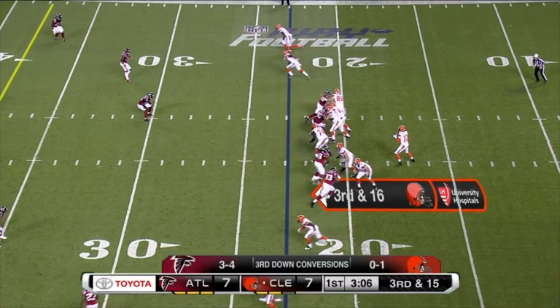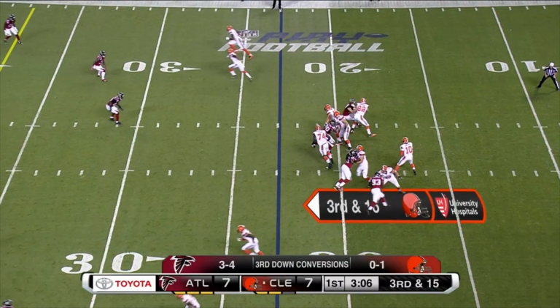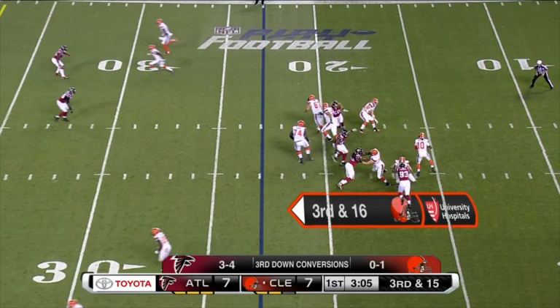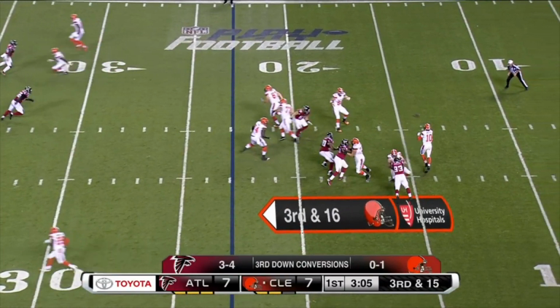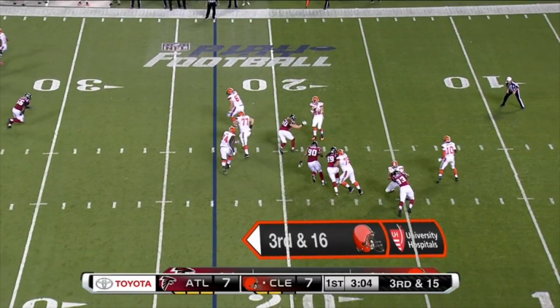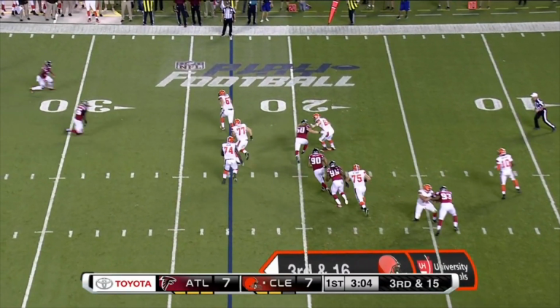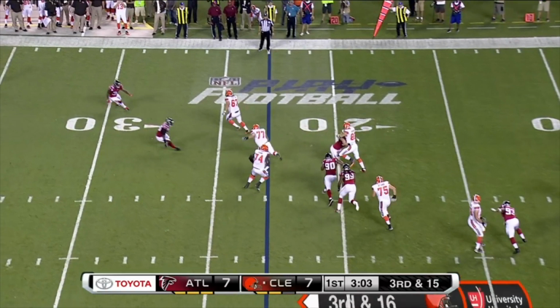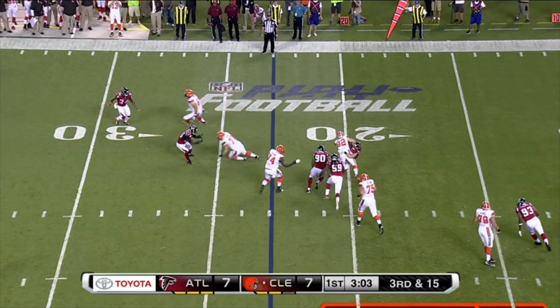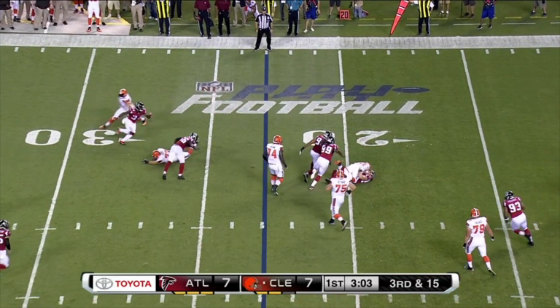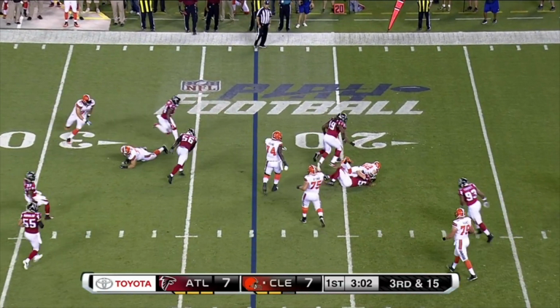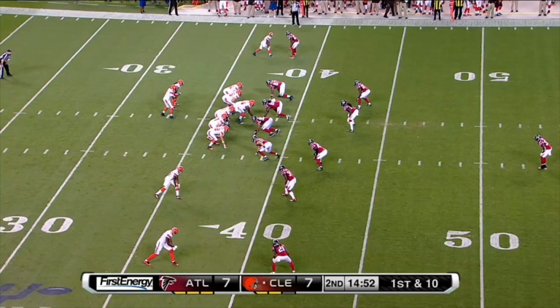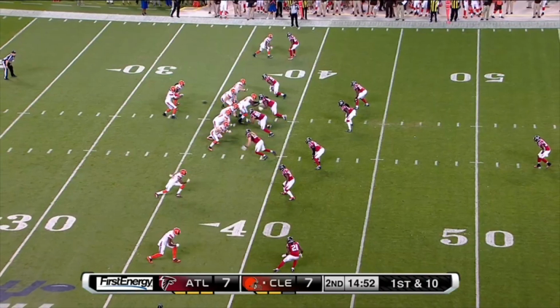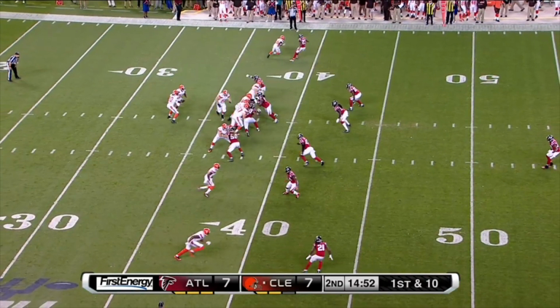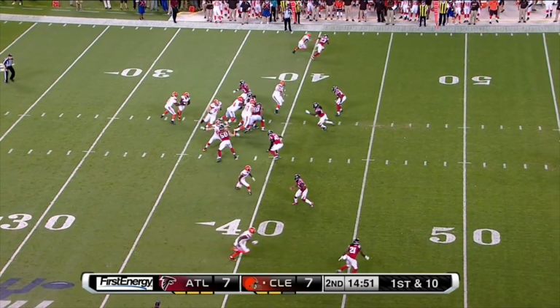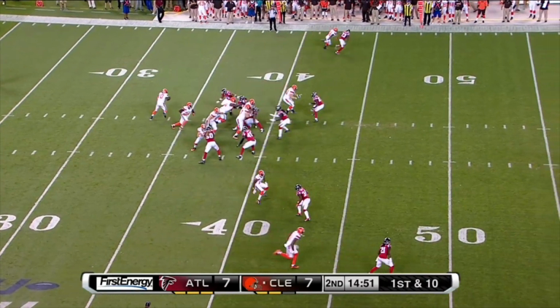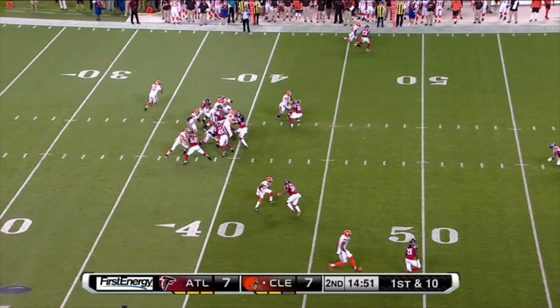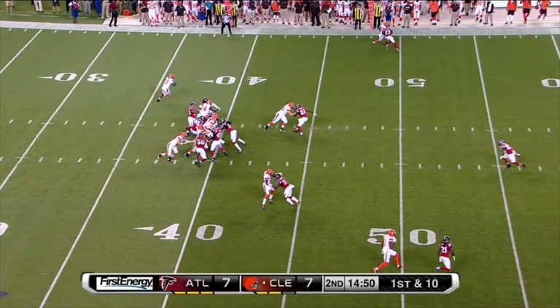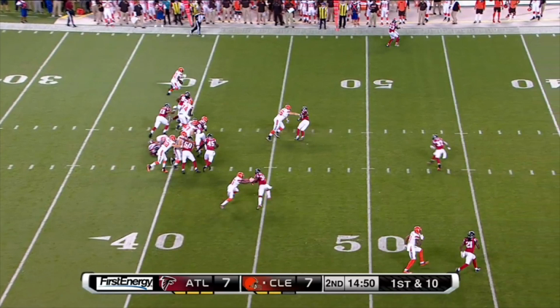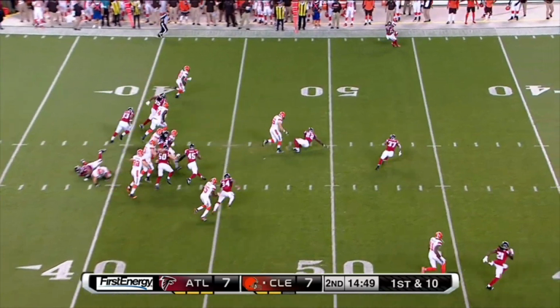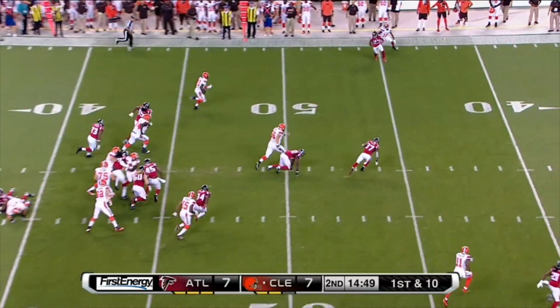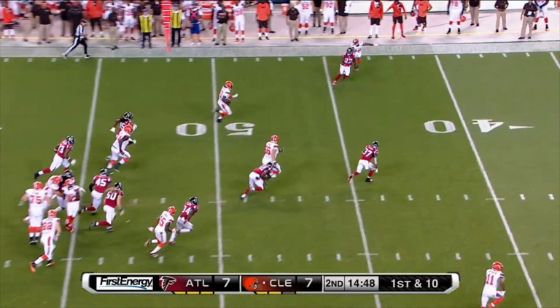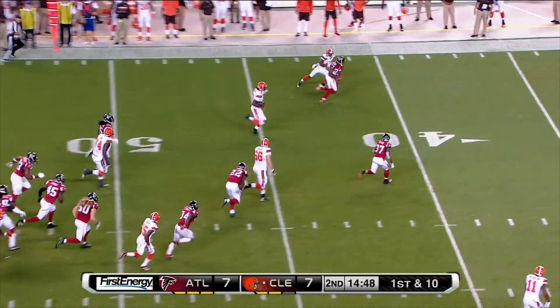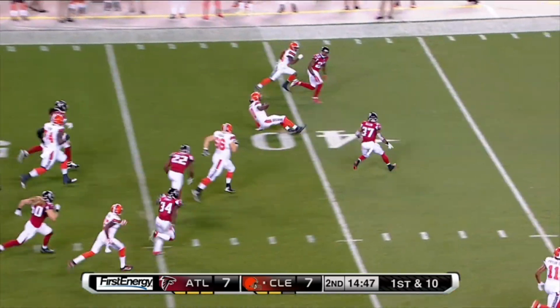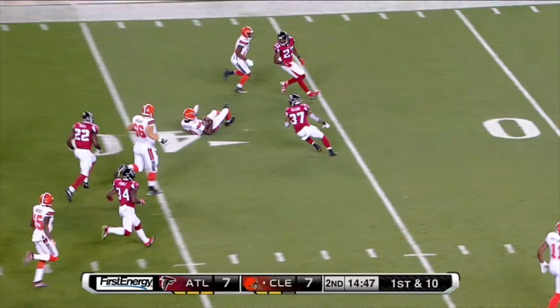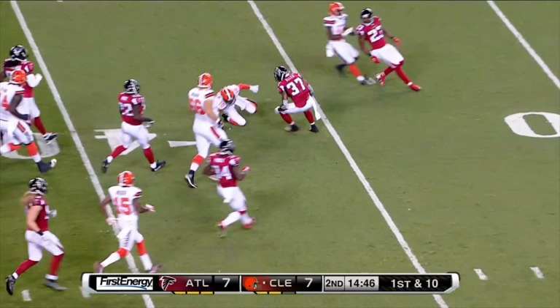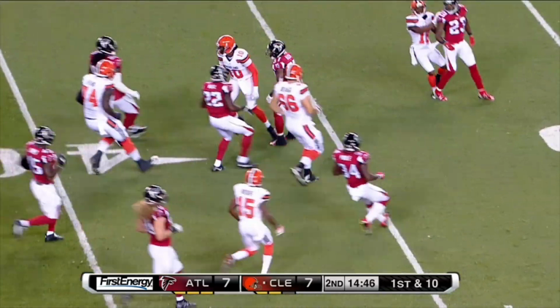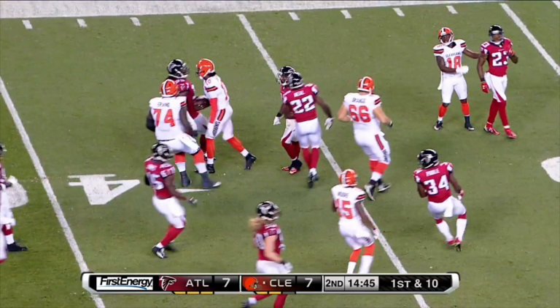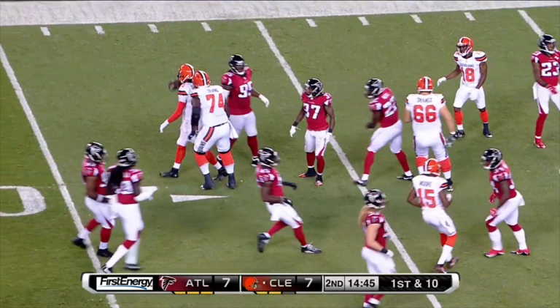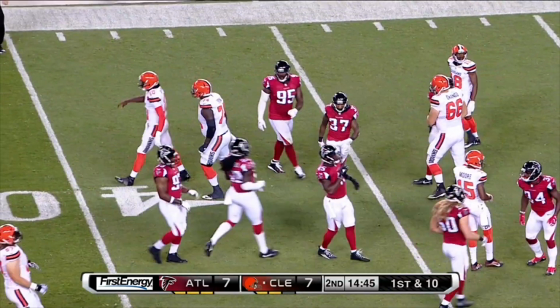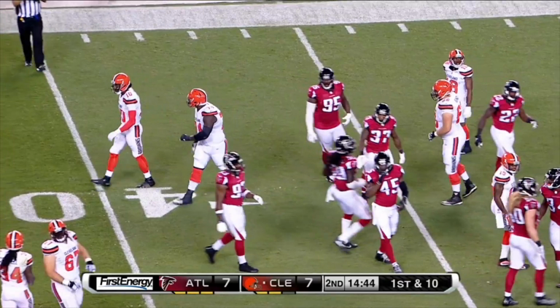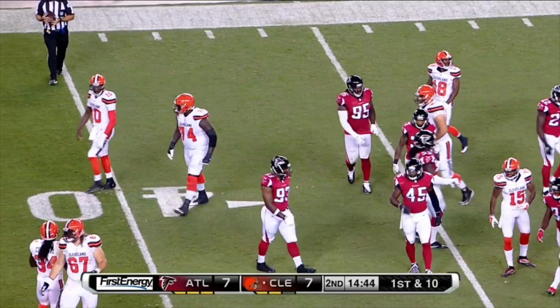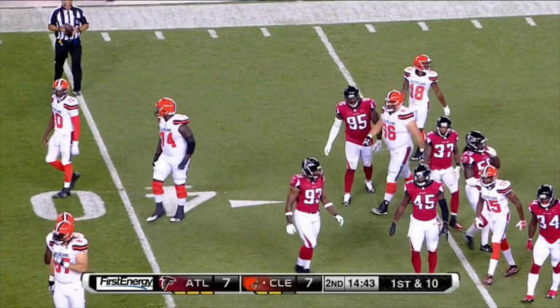Third and long. RG3 screen. Kept him on the stack.